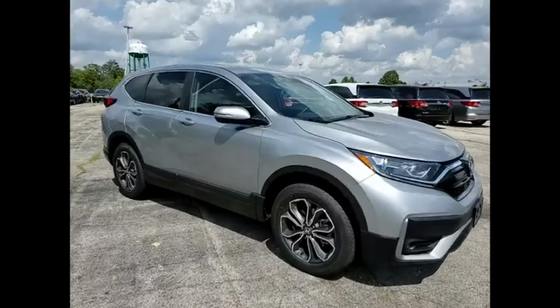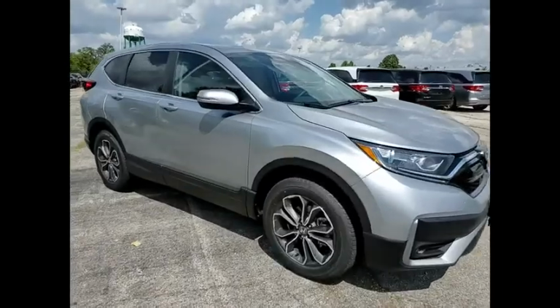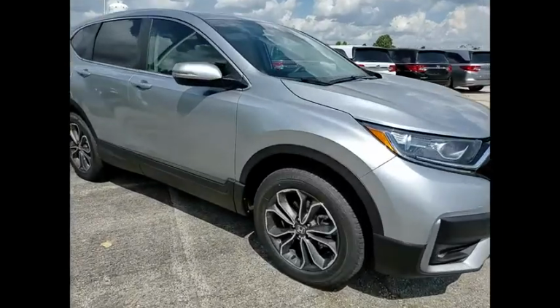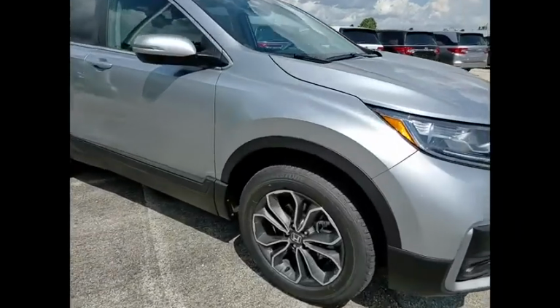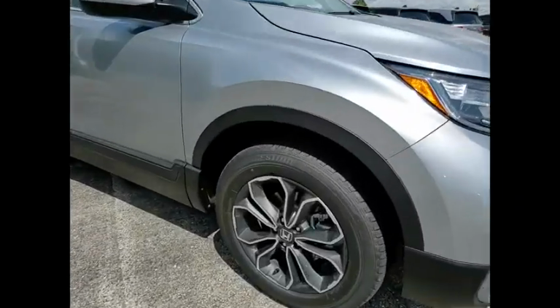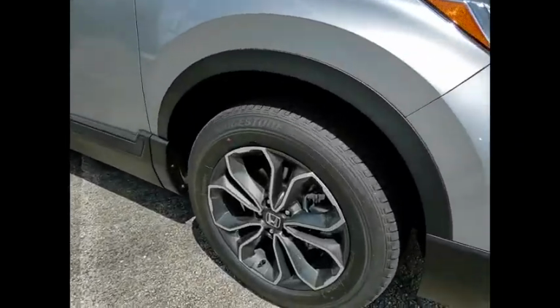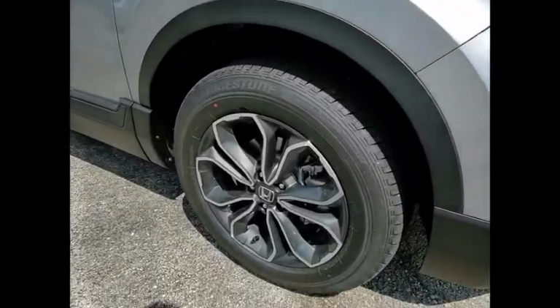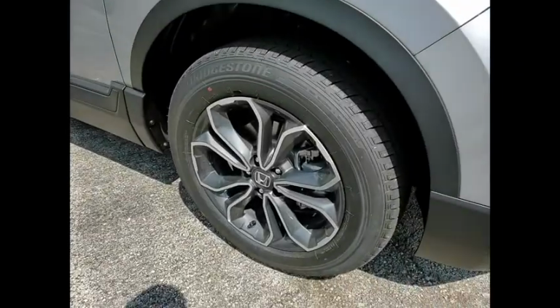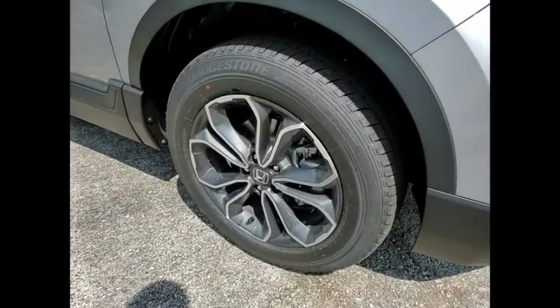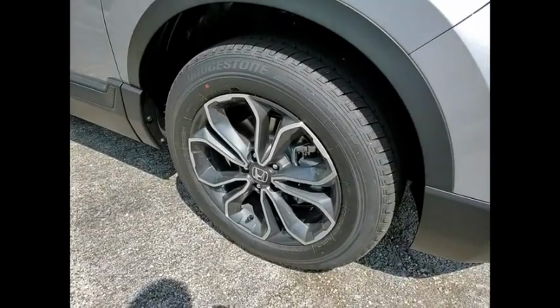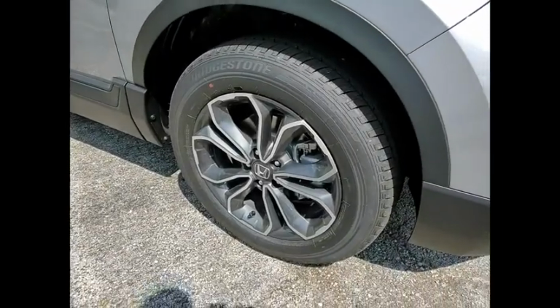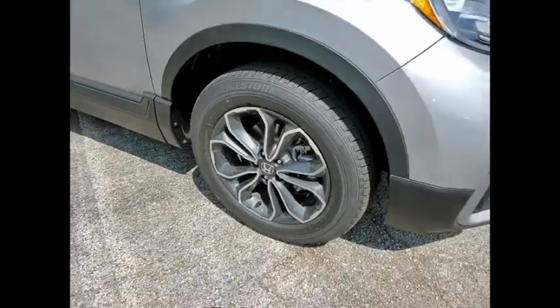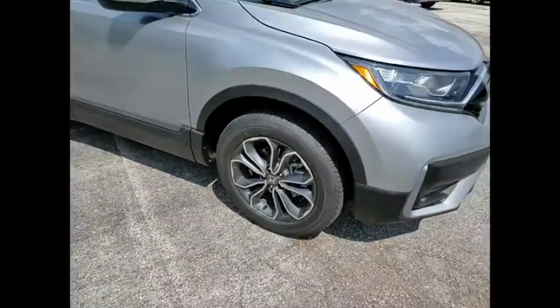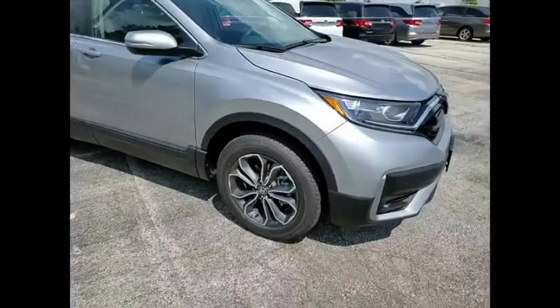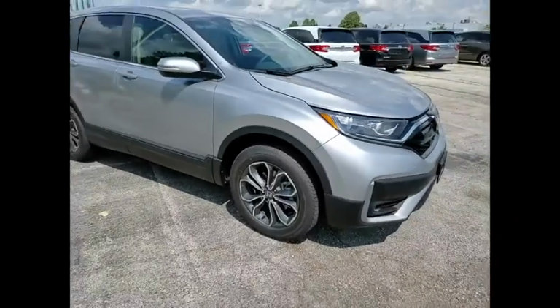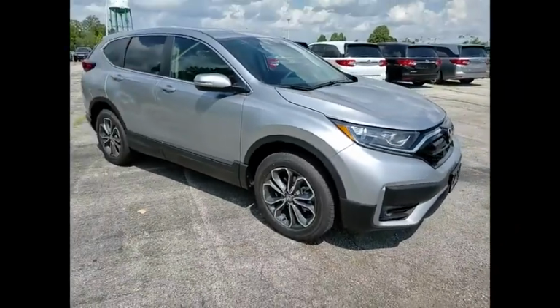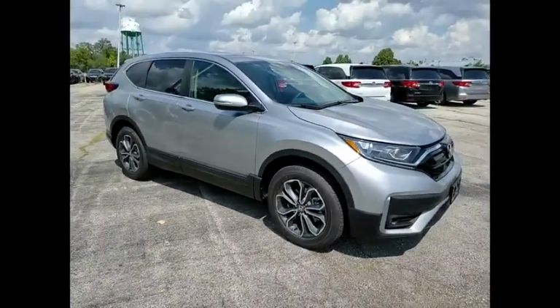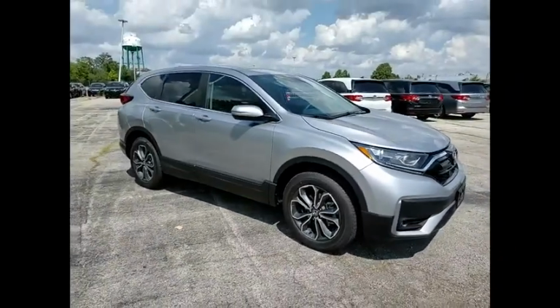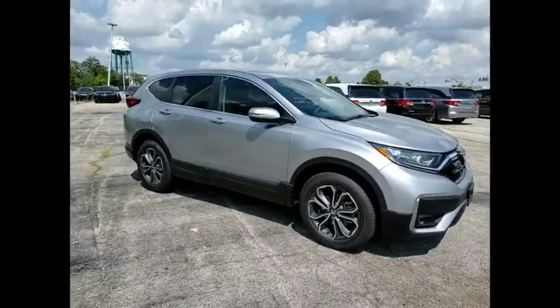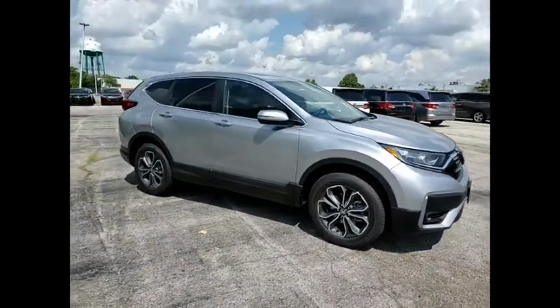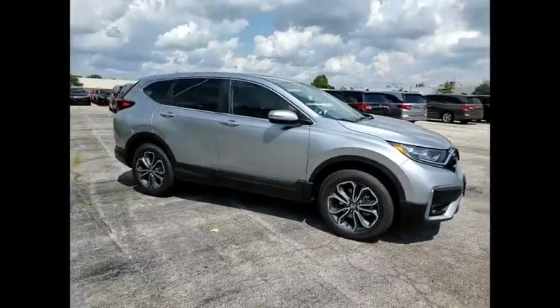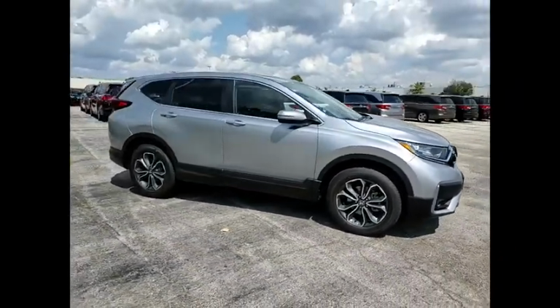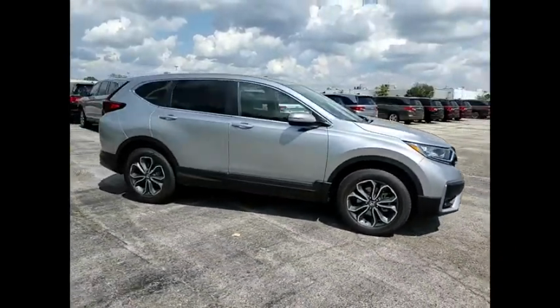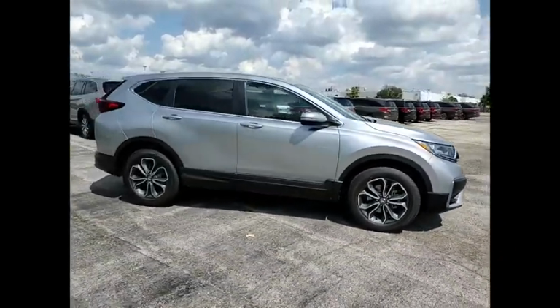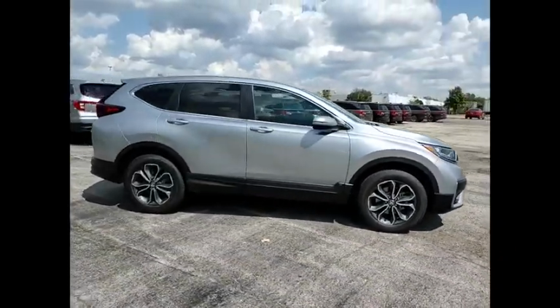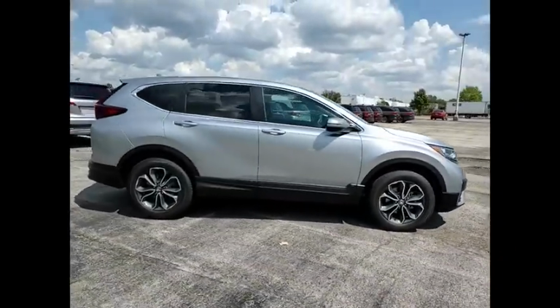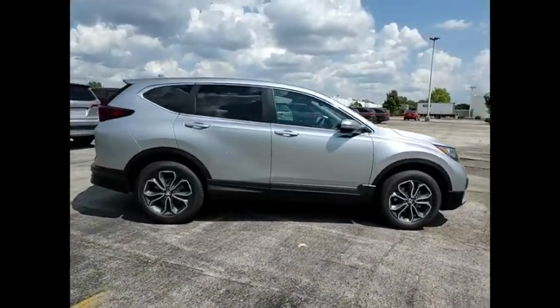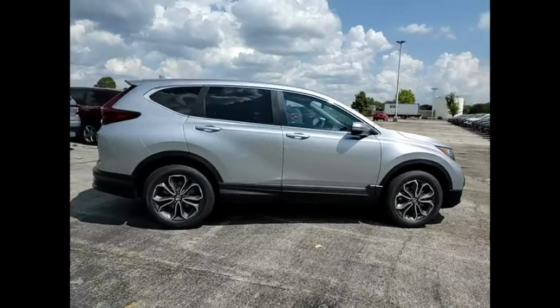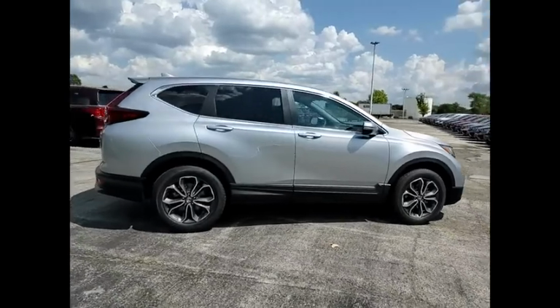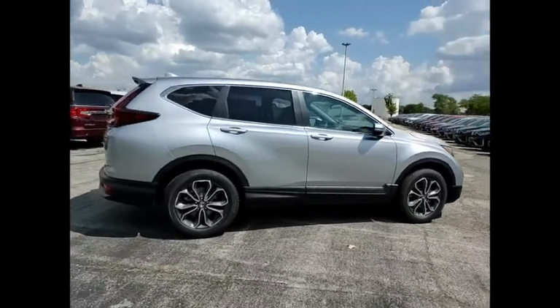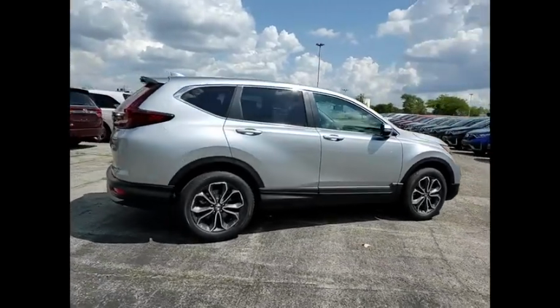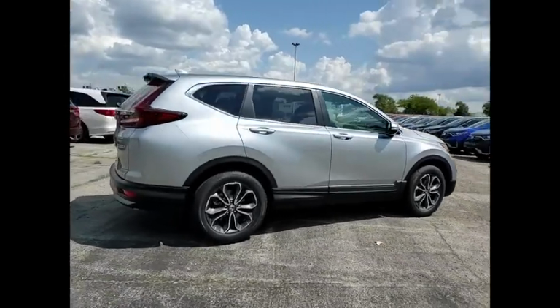Take a ride in the 2020 CR-V — a top recommended vehicle because of its car-like driving manners, good value, cool technology, and comfy interior.